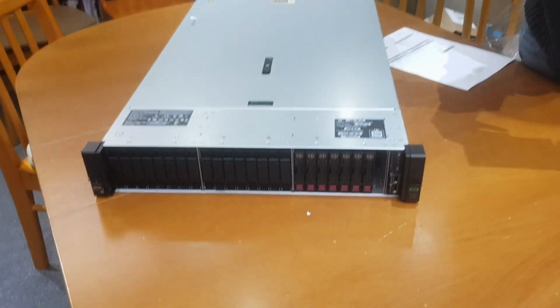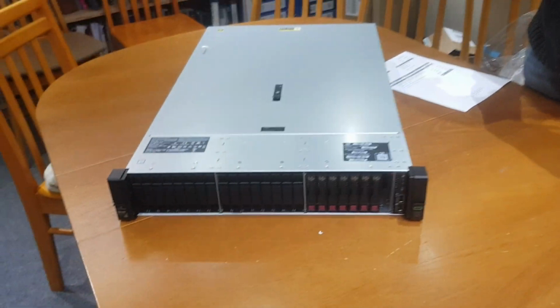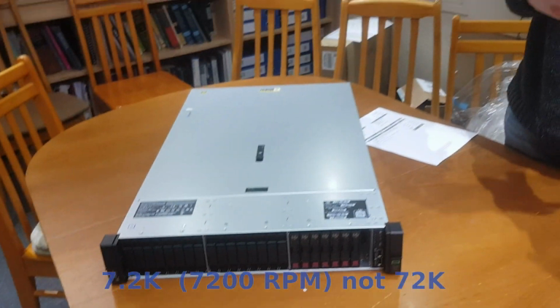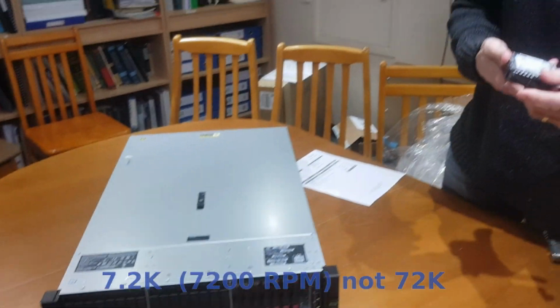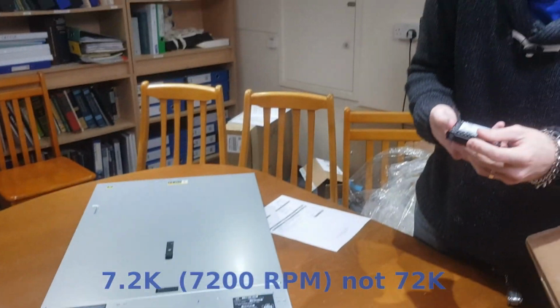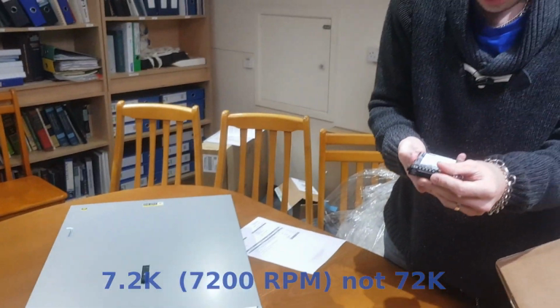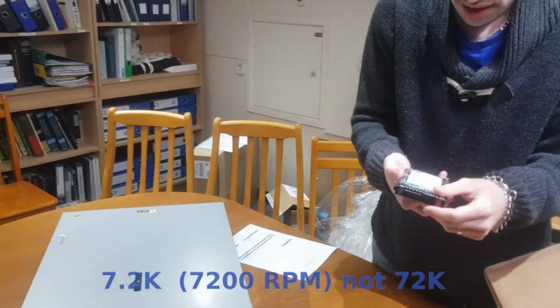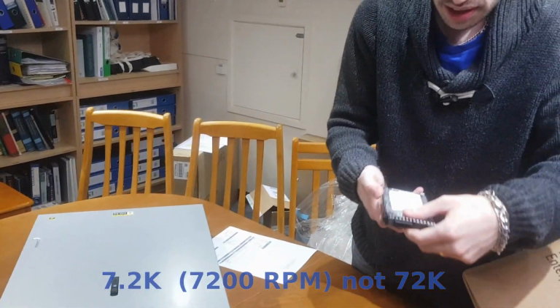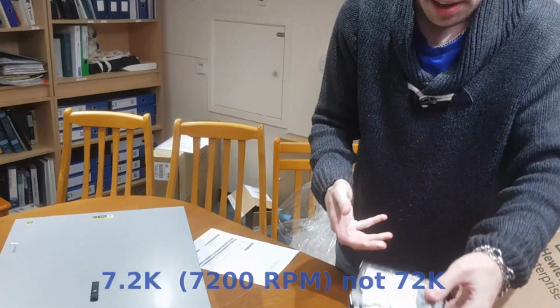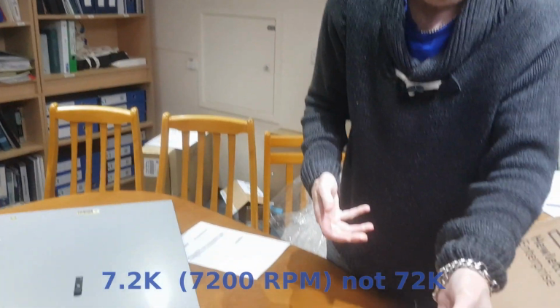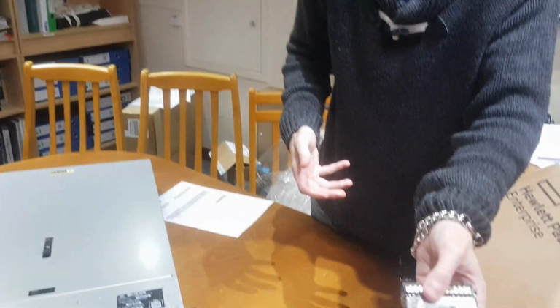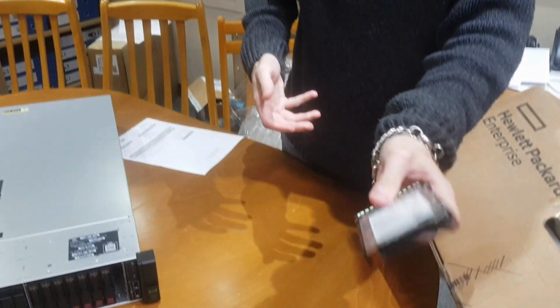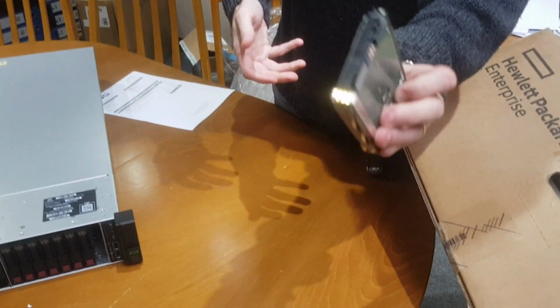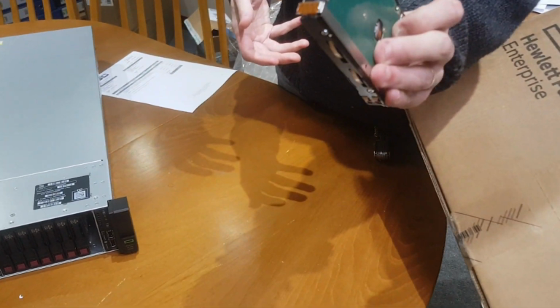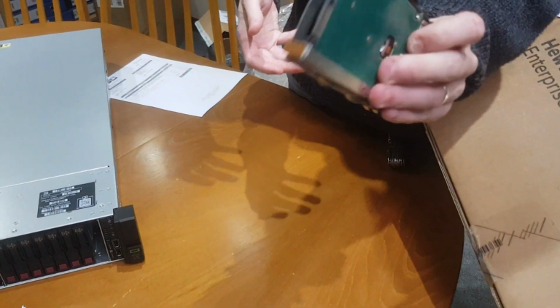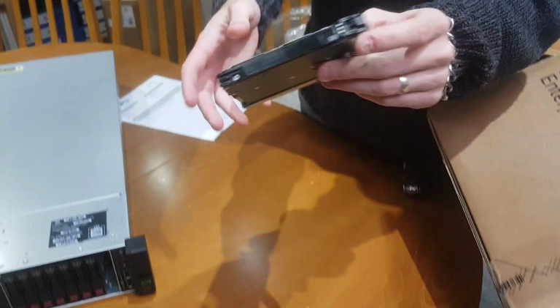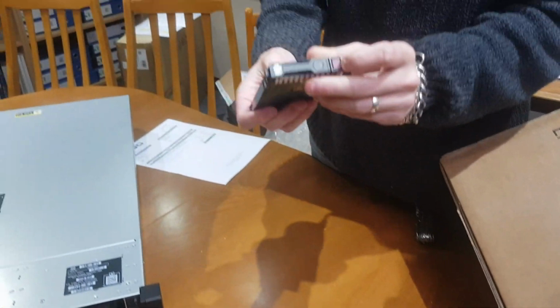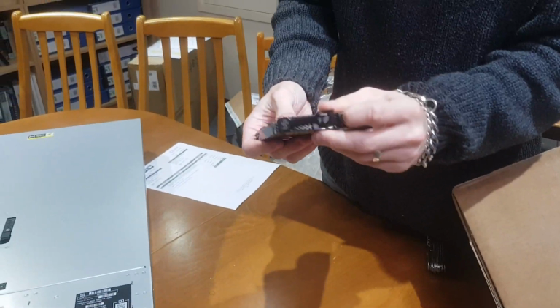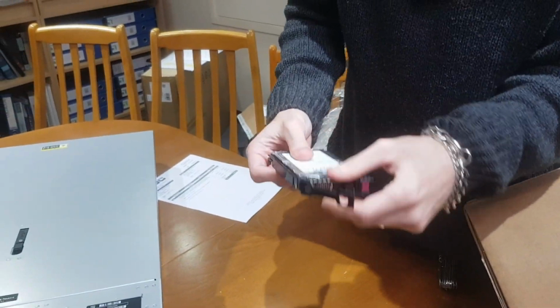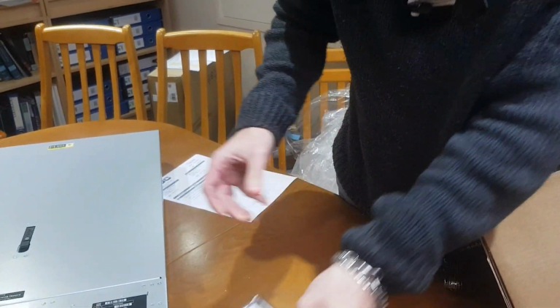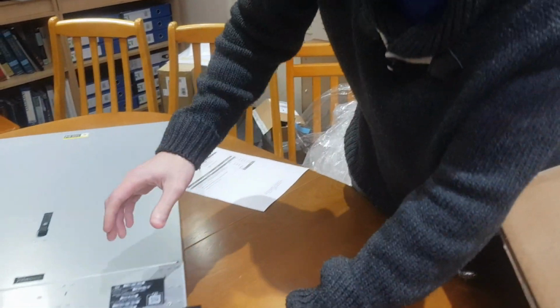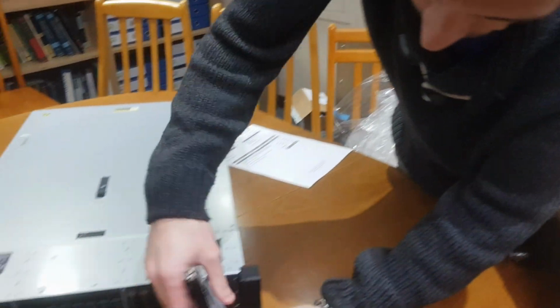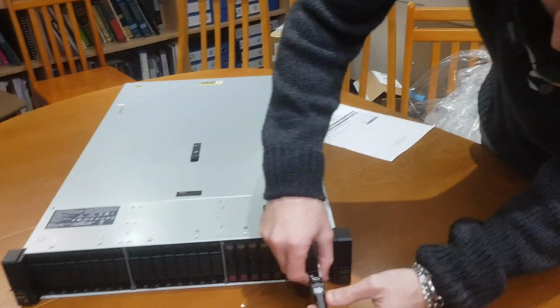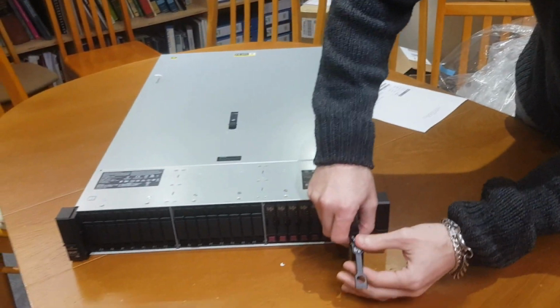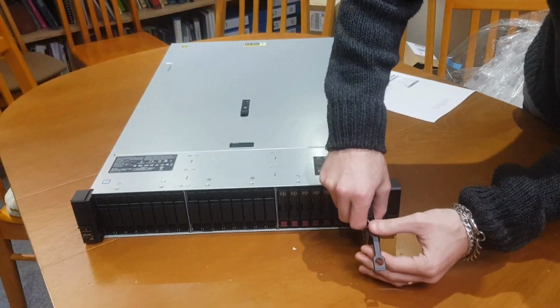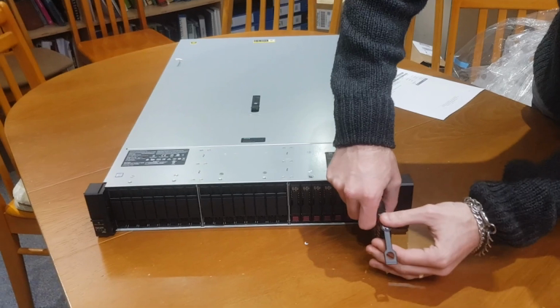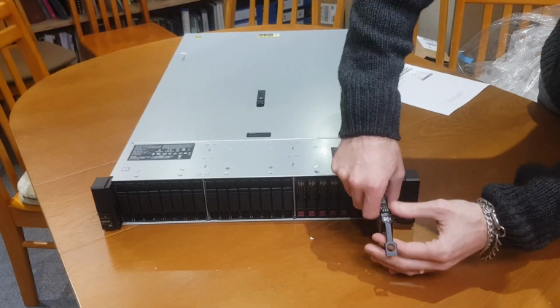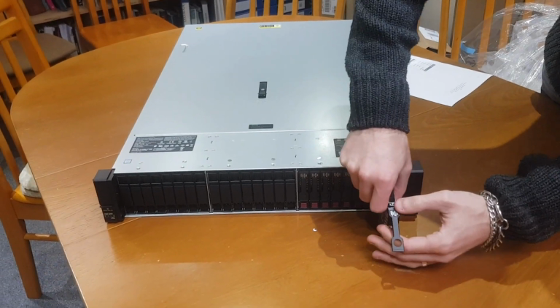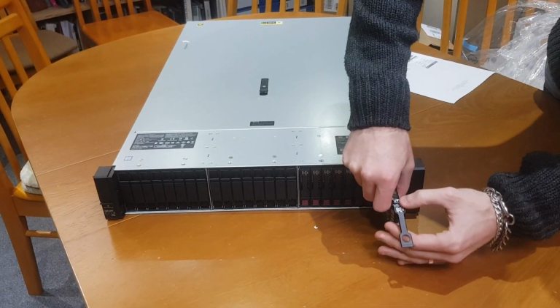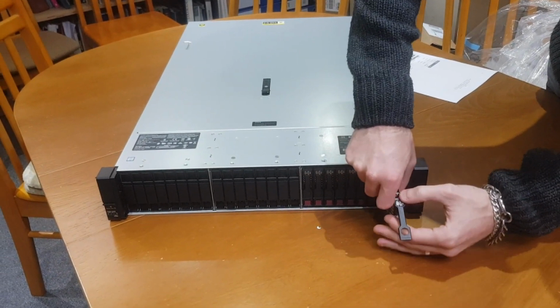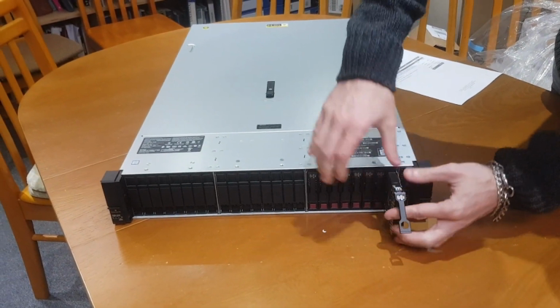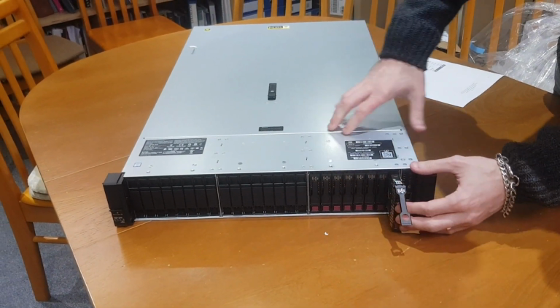They spin at 7,200 RPM, 2.5 inch, hot swappable. And as I said, I'll be having them in RAID 6.